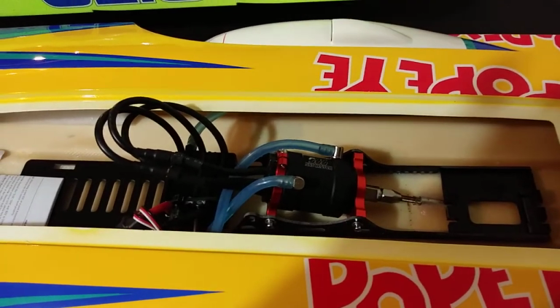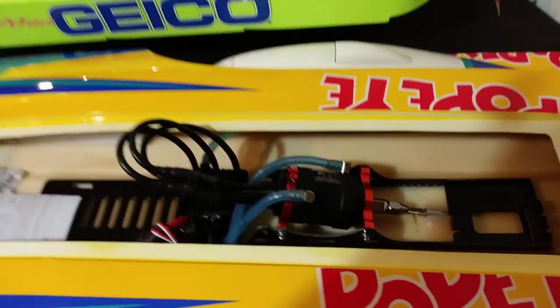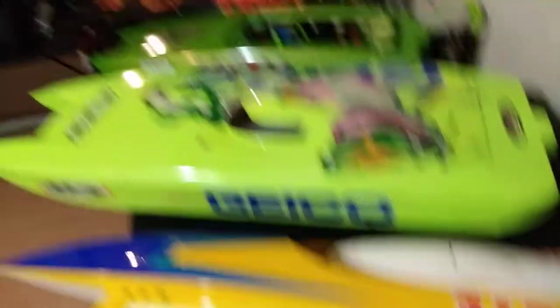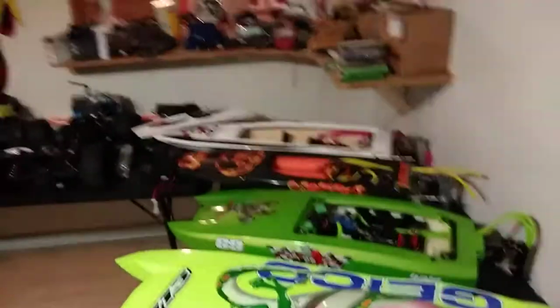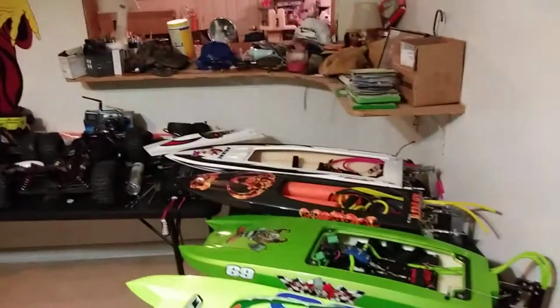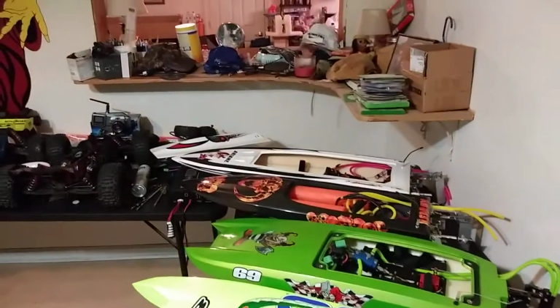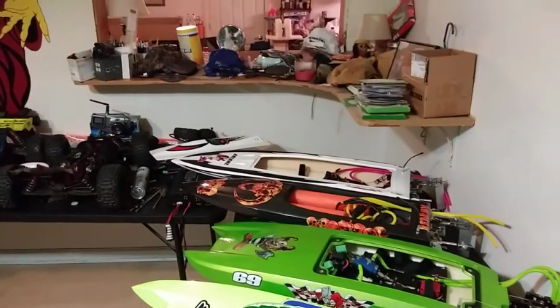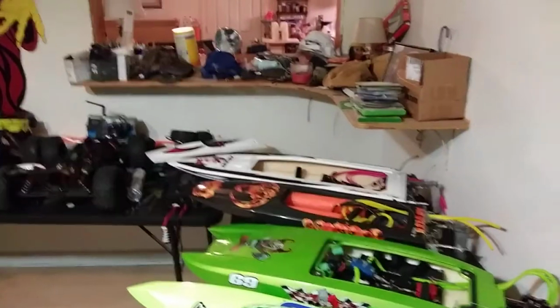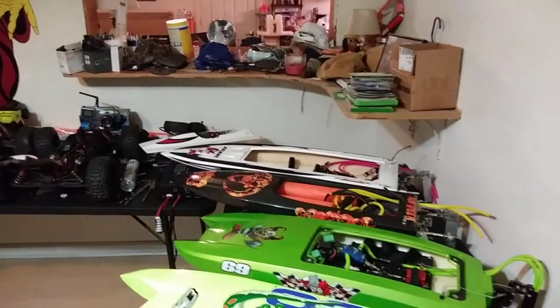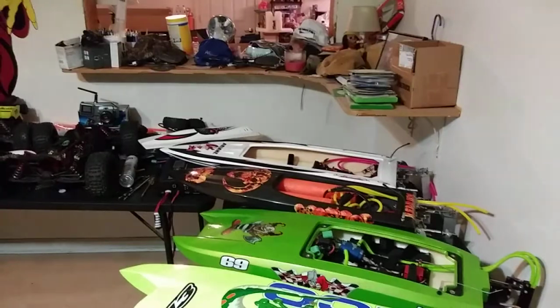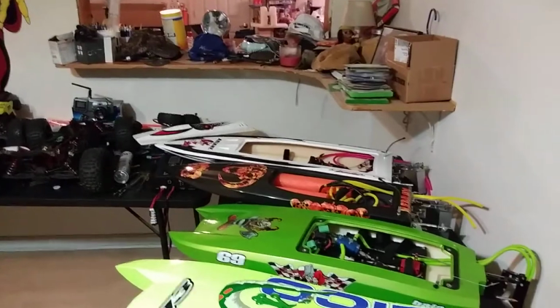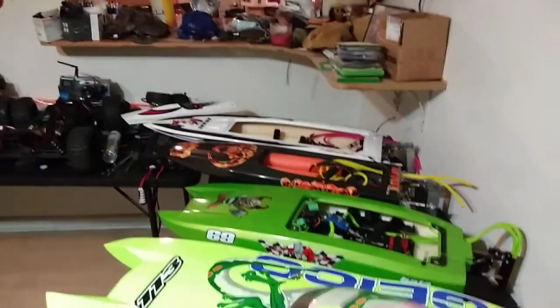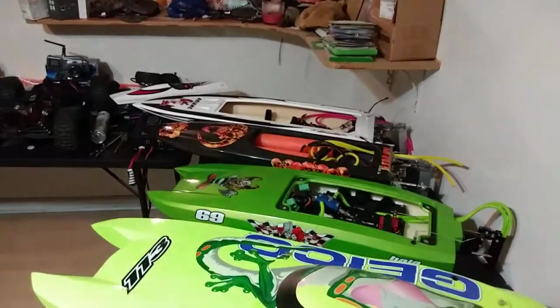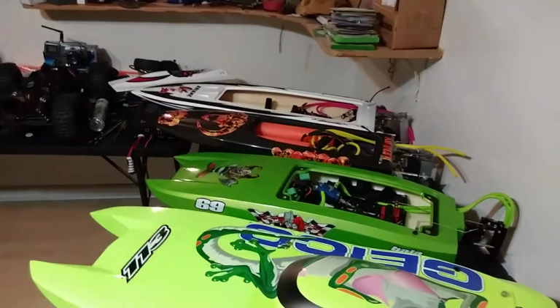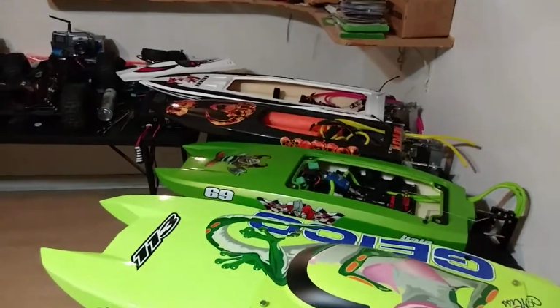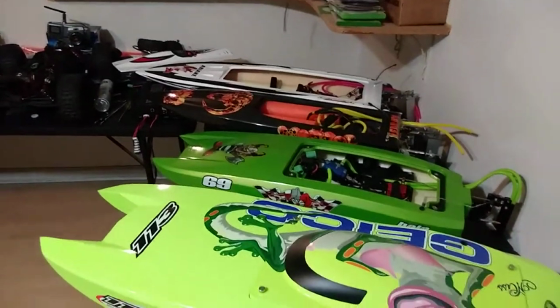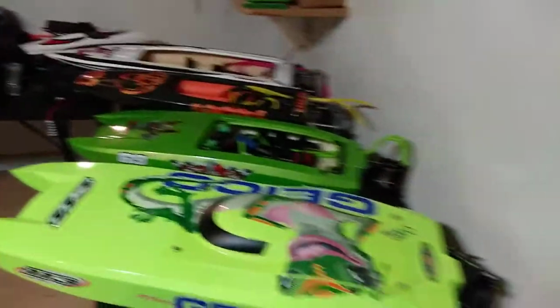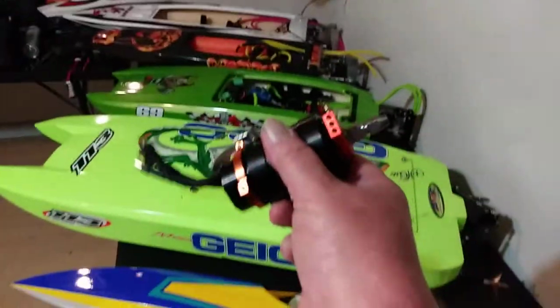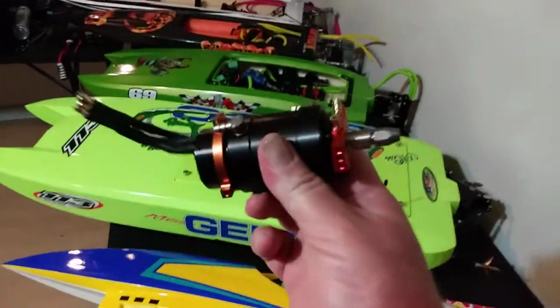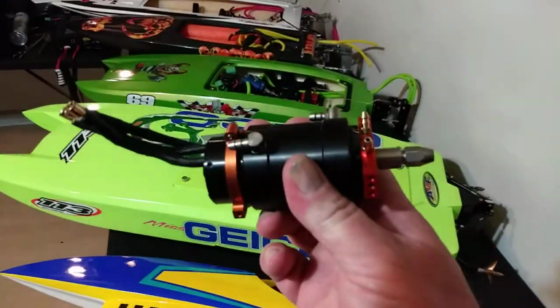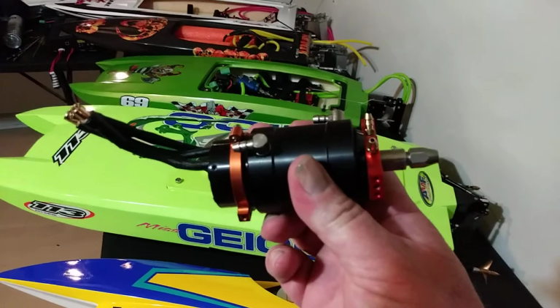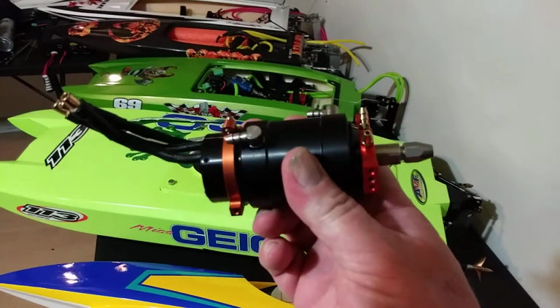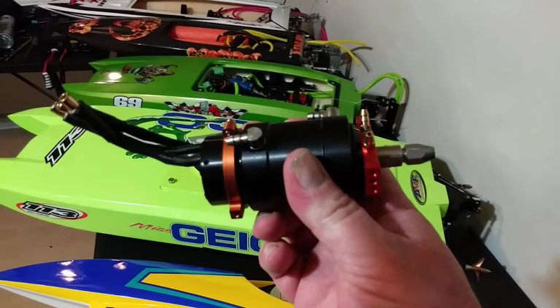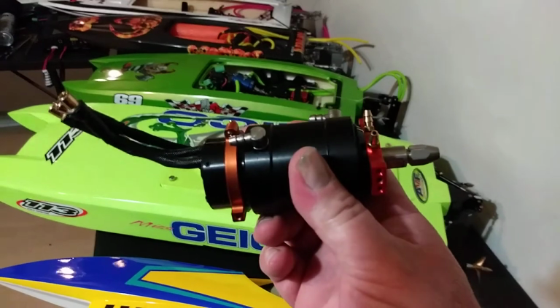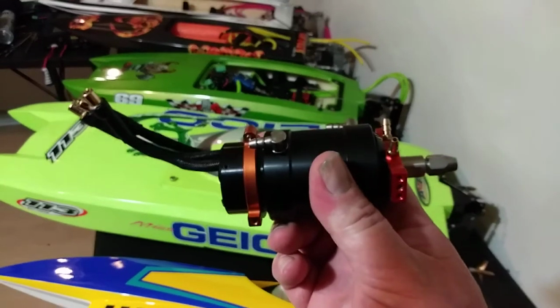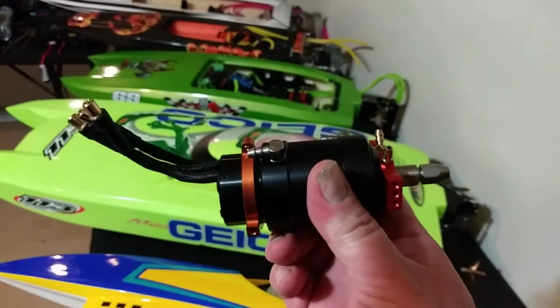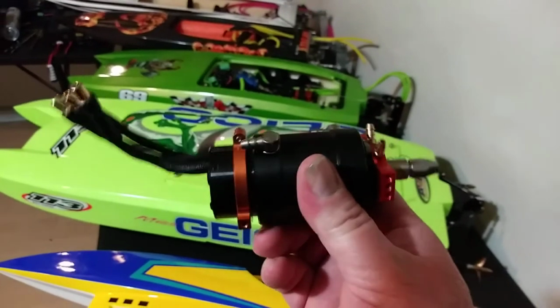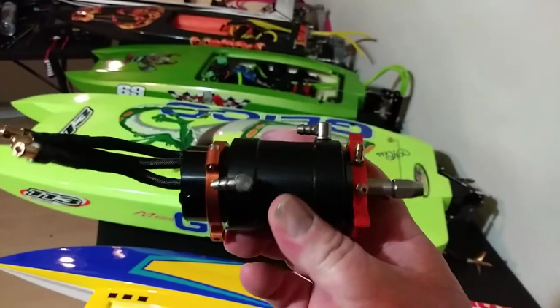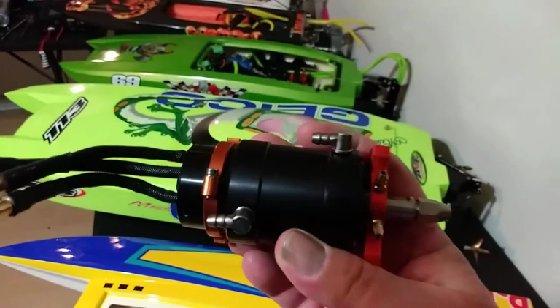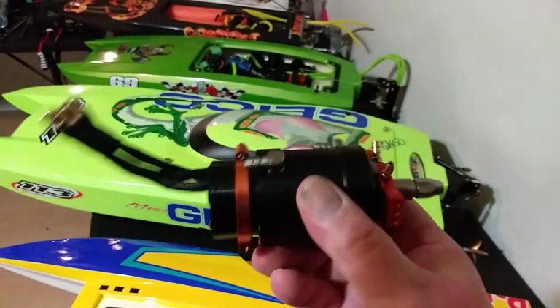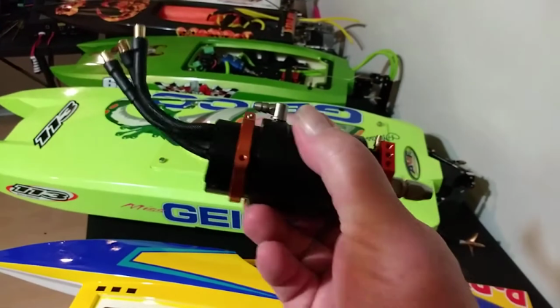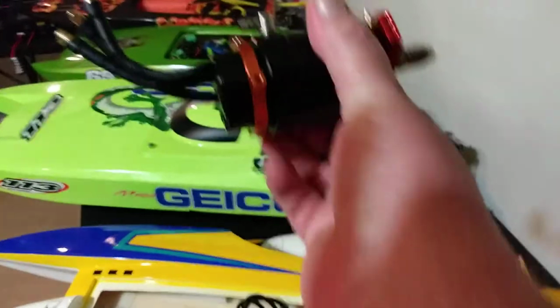I think that'll be better than the 4092 - maybe much lighter. I am trying to go faster with that Ariane and that's only a 1600 KV motor. Maybe I should put this 2075 KV 4092 SSS motor in it.